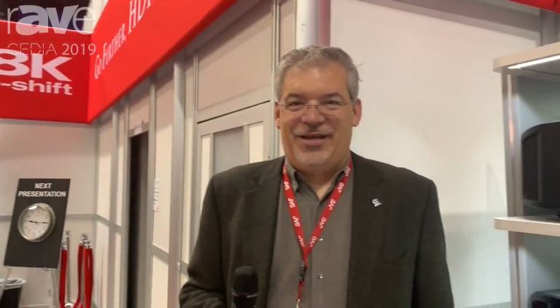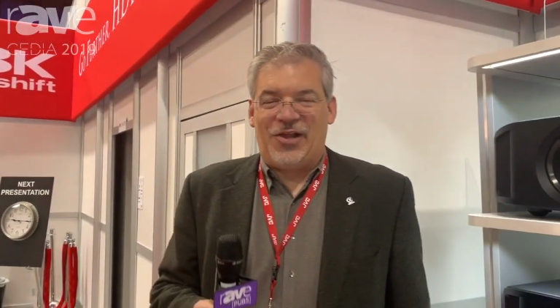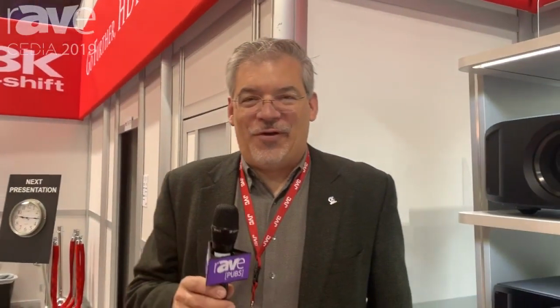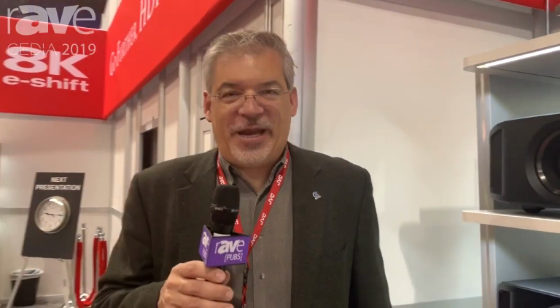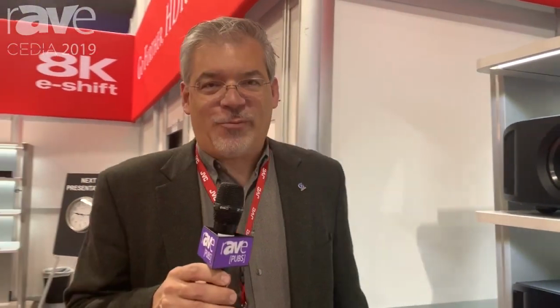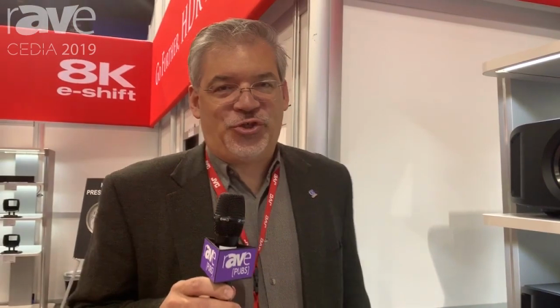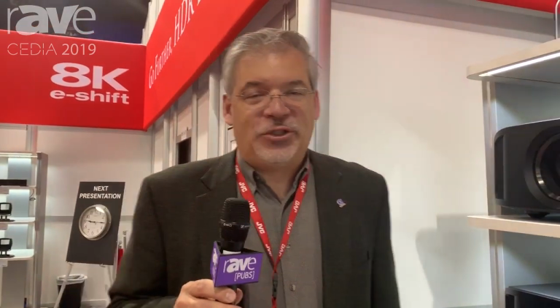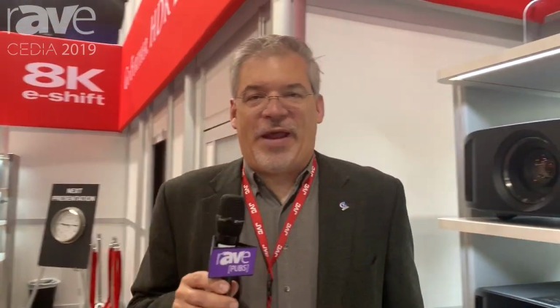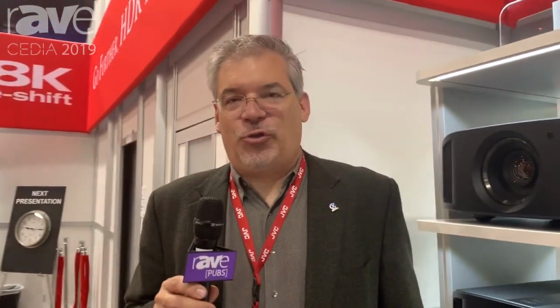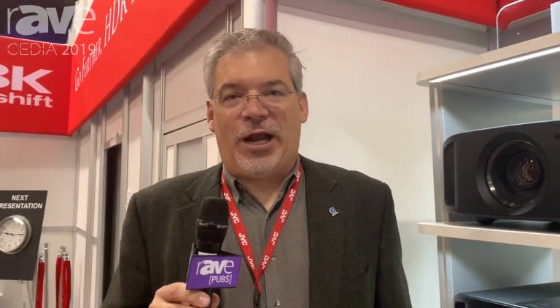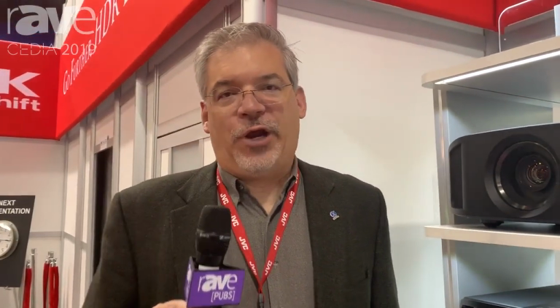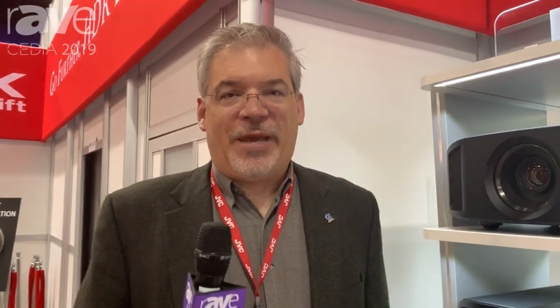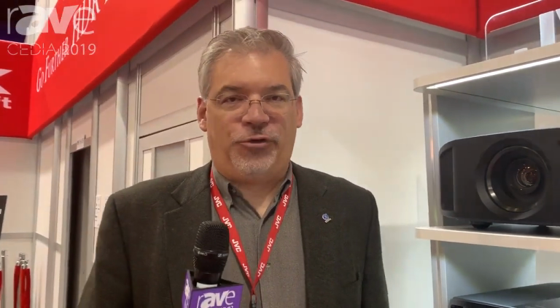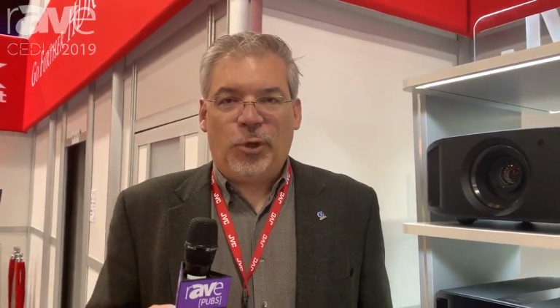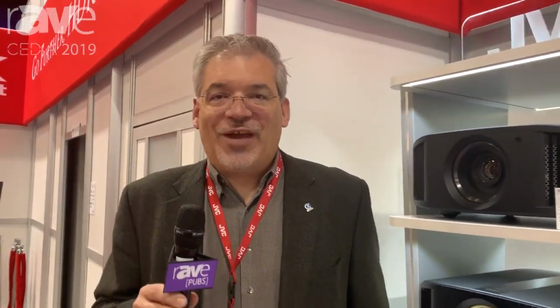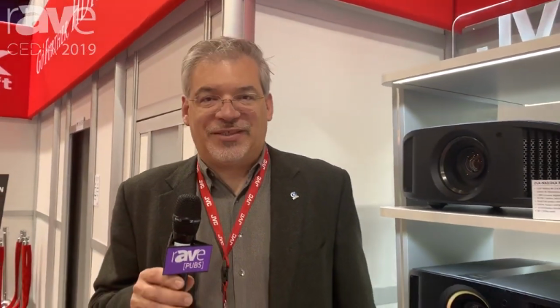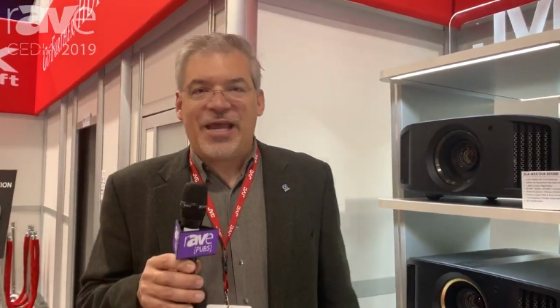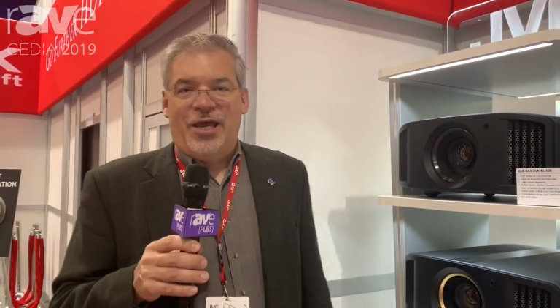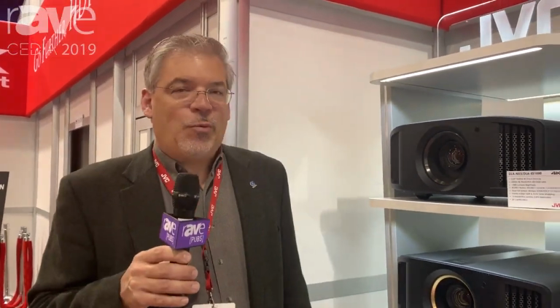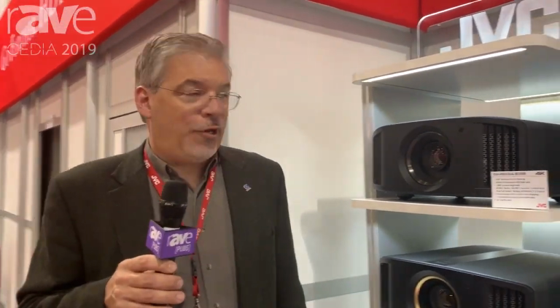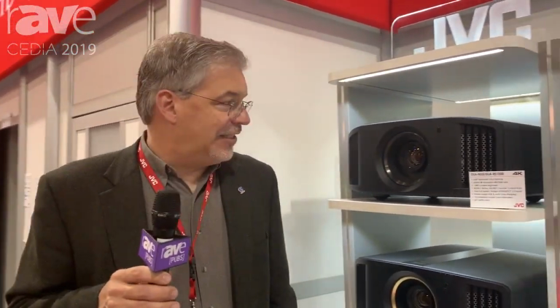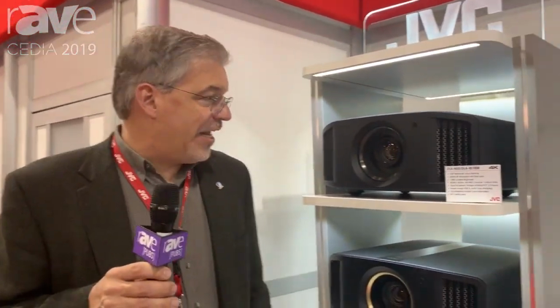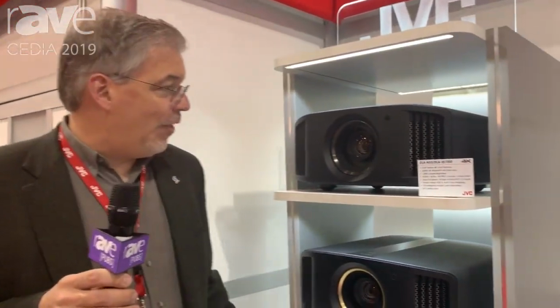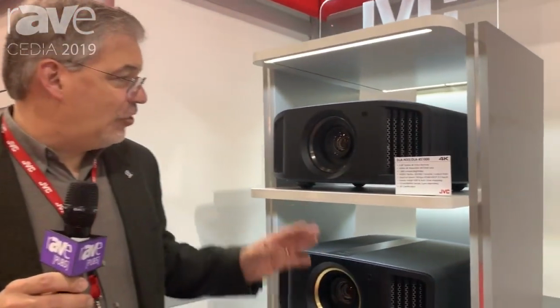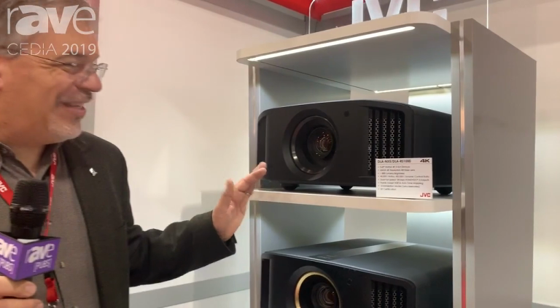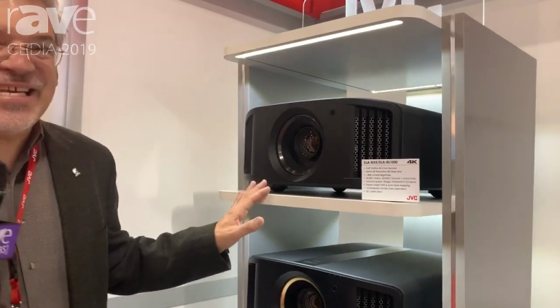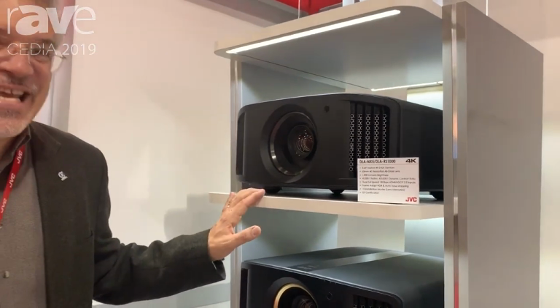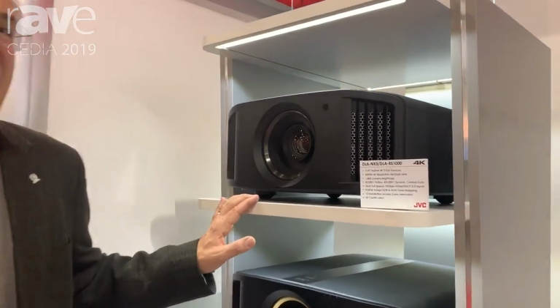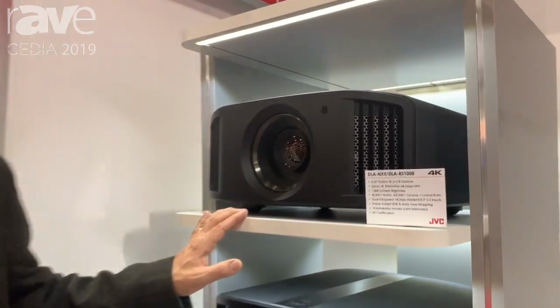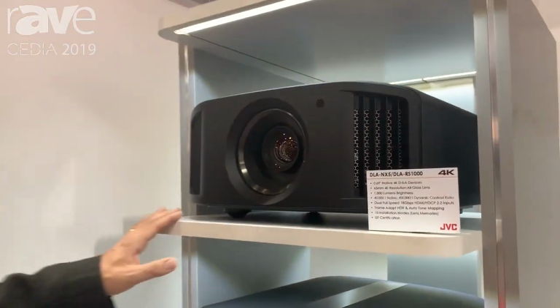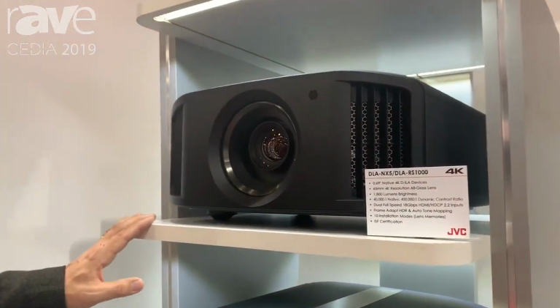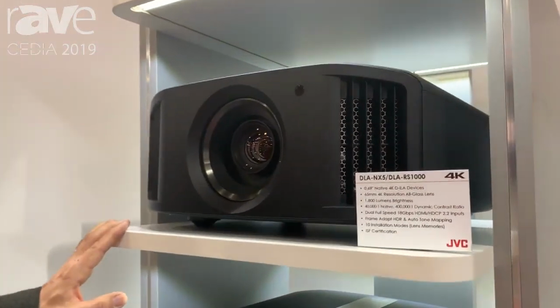Hello, everybody. I'm Chris Stueh. I'm National Product Training Manager for JVC, and we're here at CEDIA with the JVC DILA projectors.